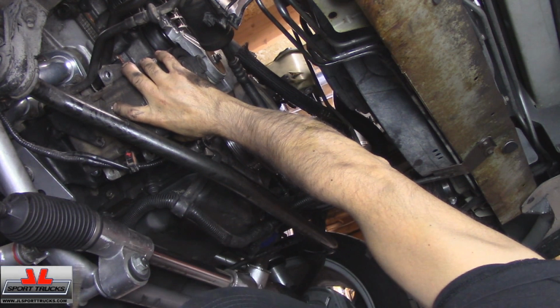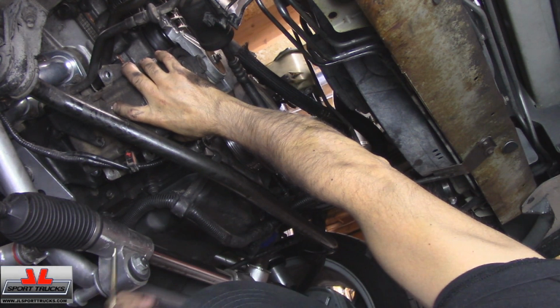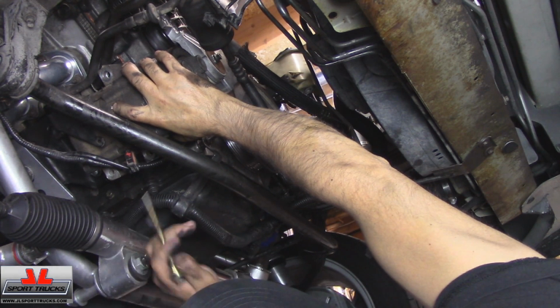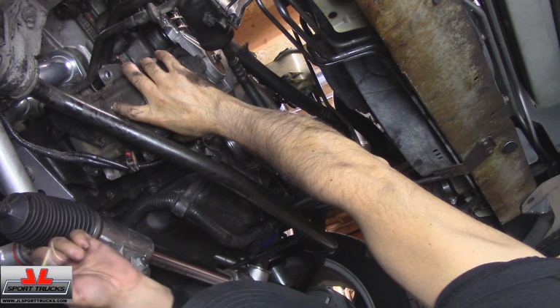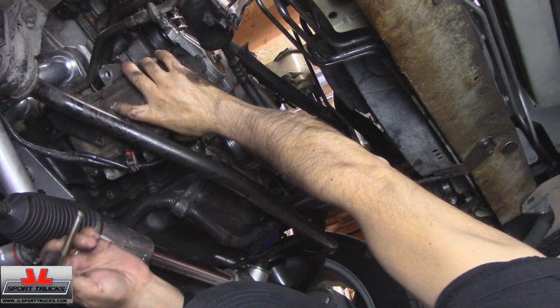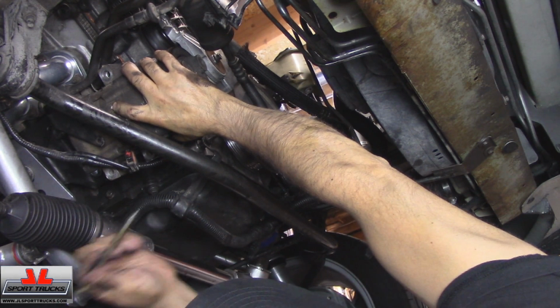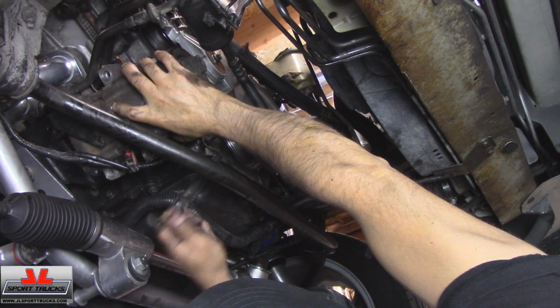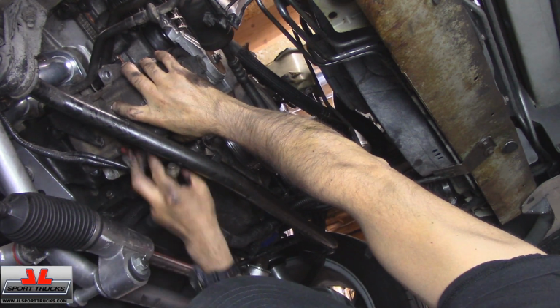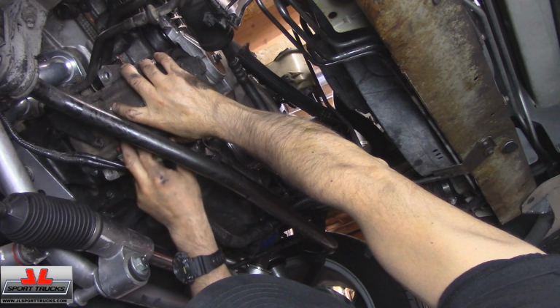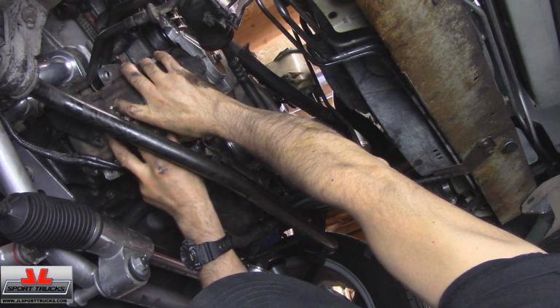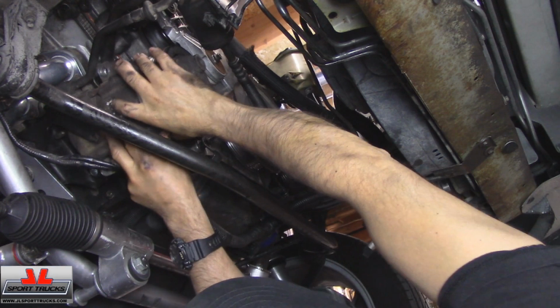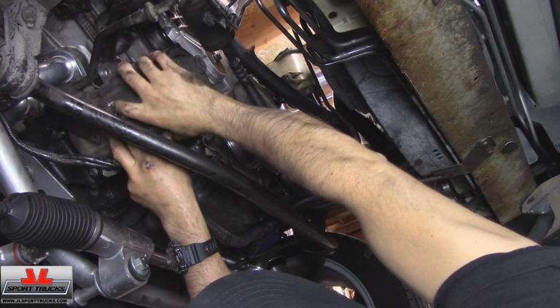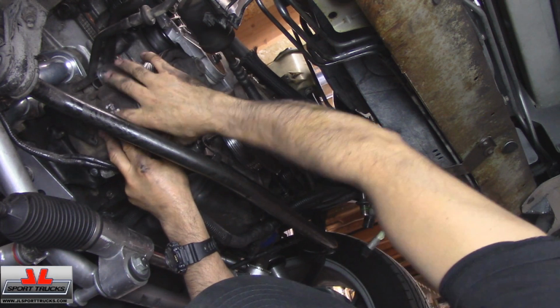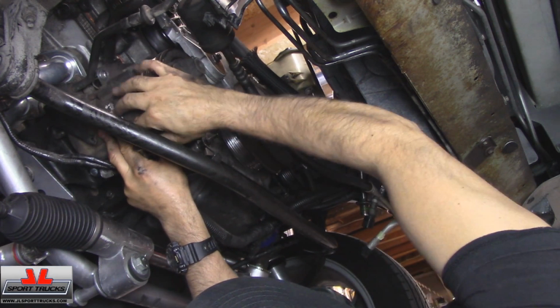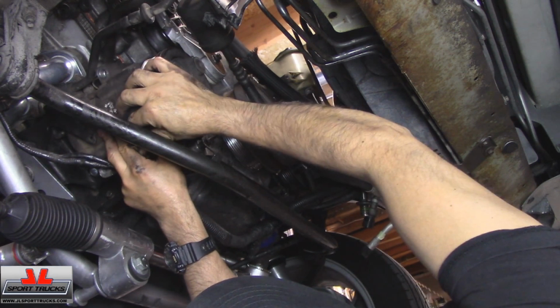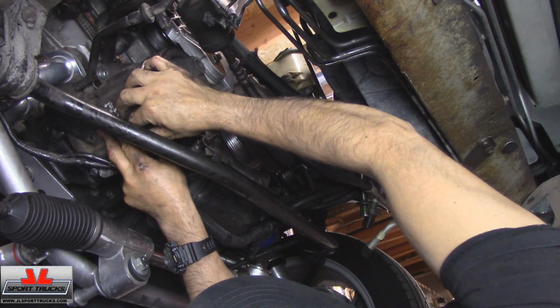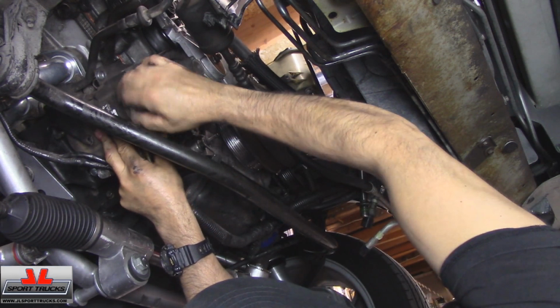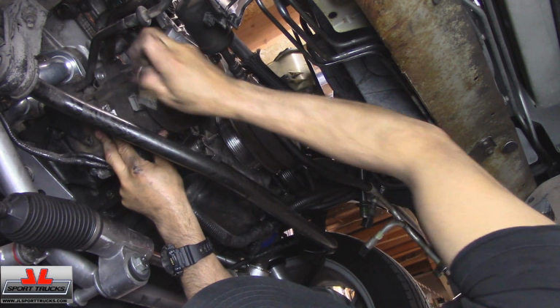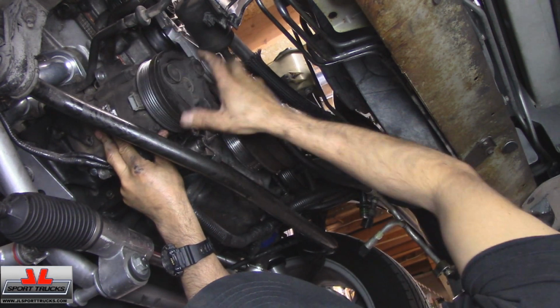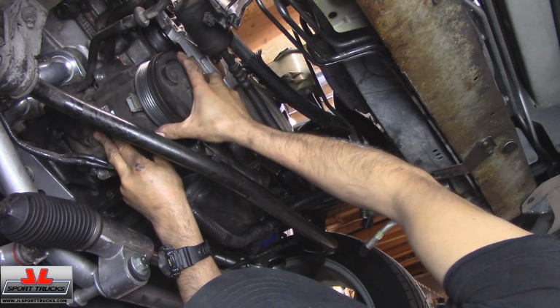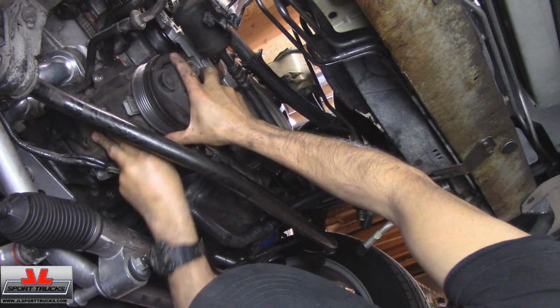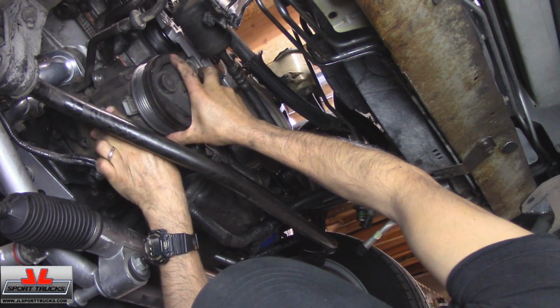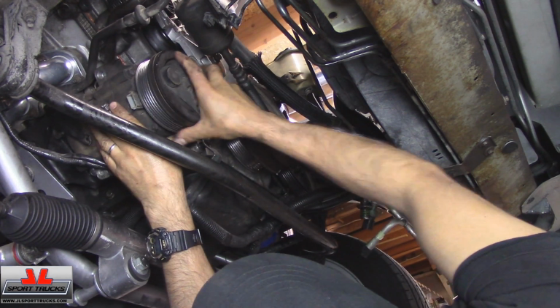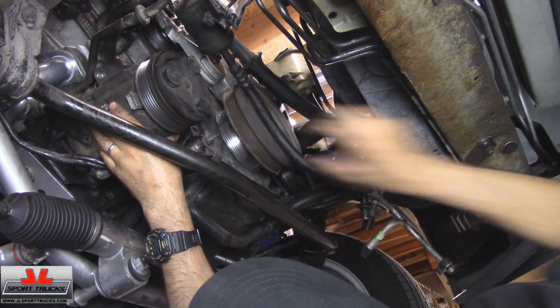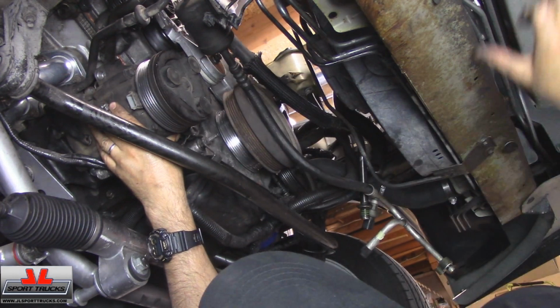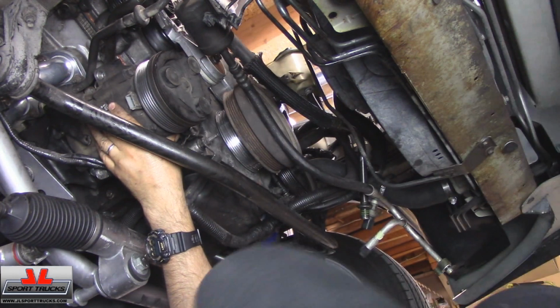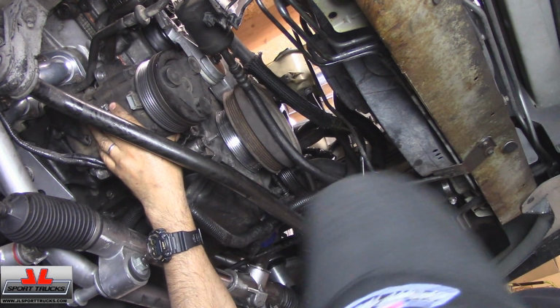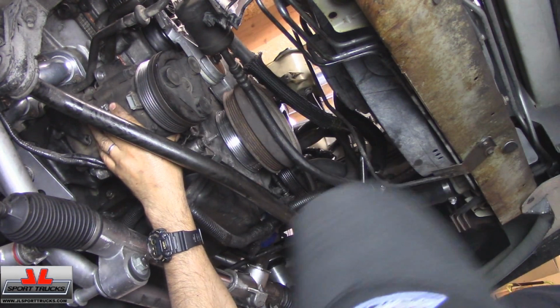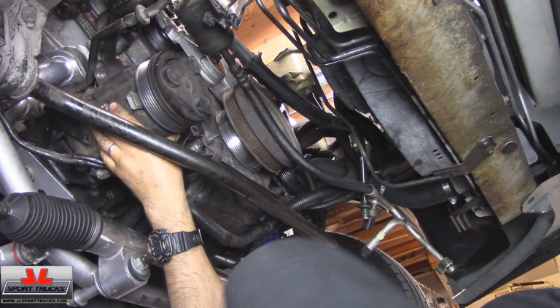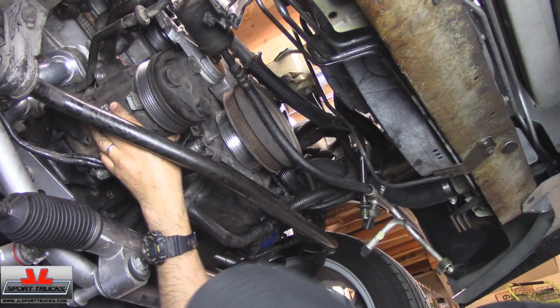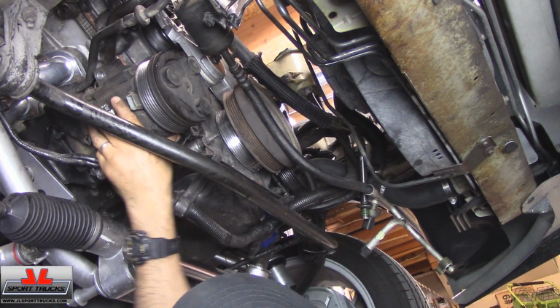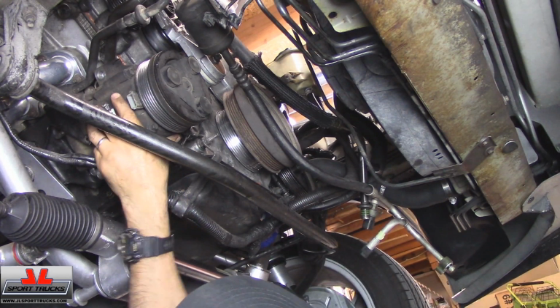Obviously the compressor needs longer bolts. Thankfully the previous owner kept them, so I'm using the original bolts.